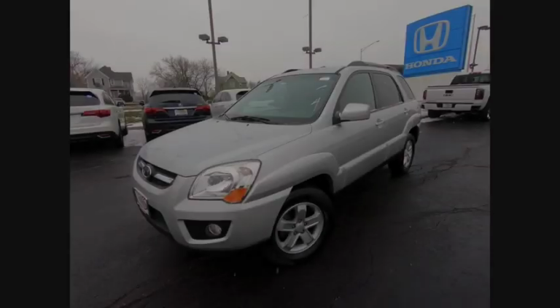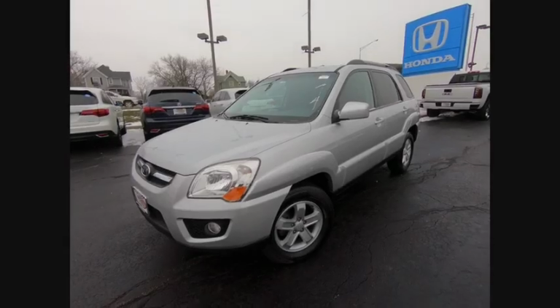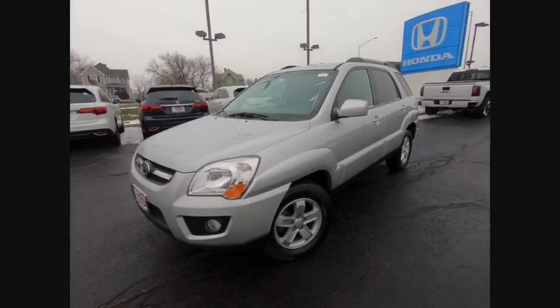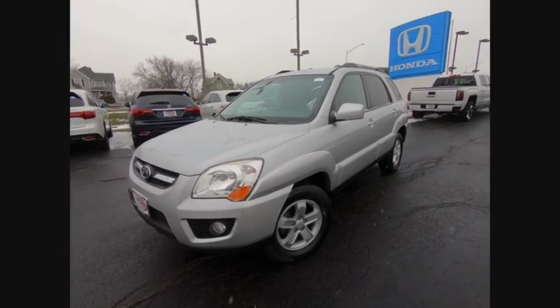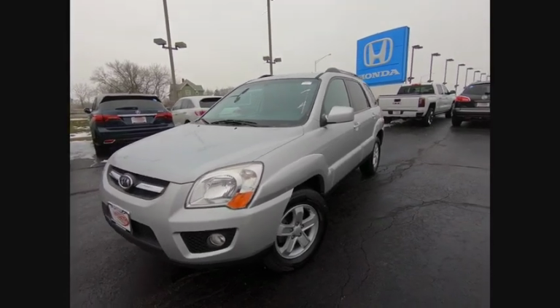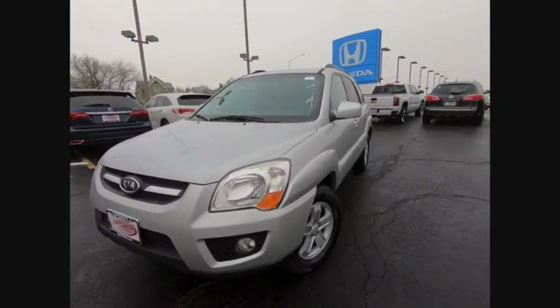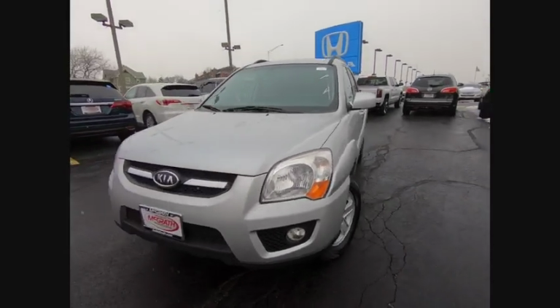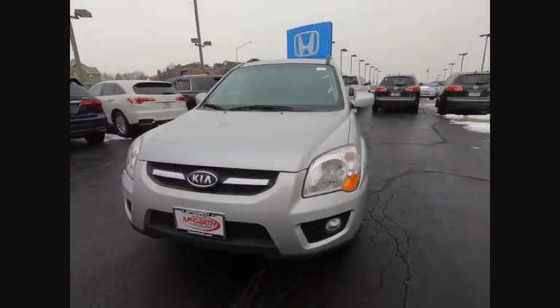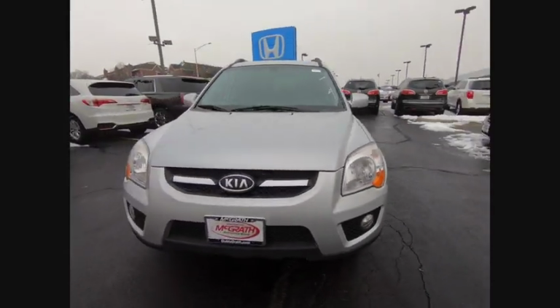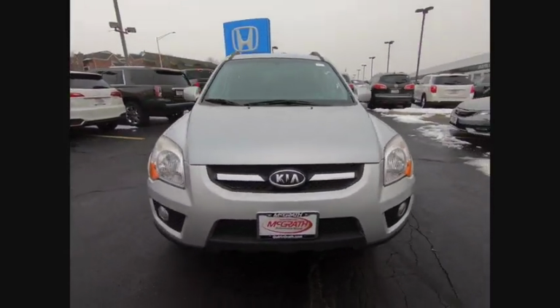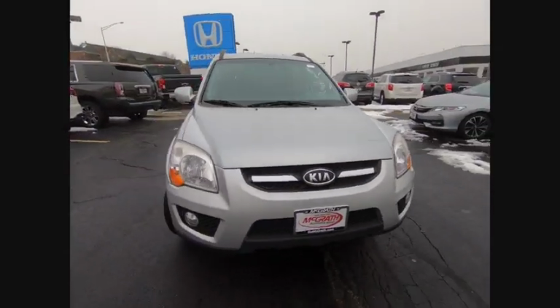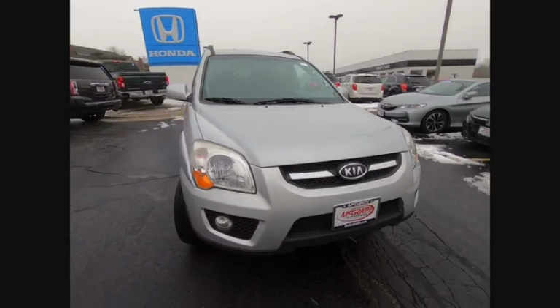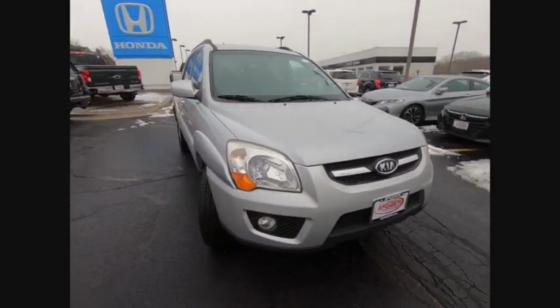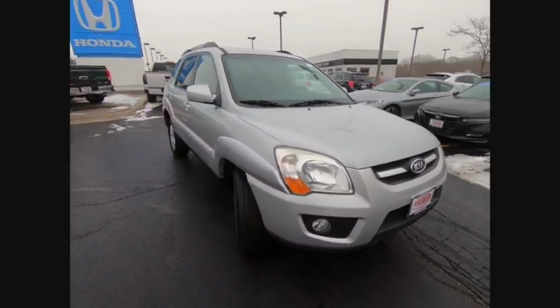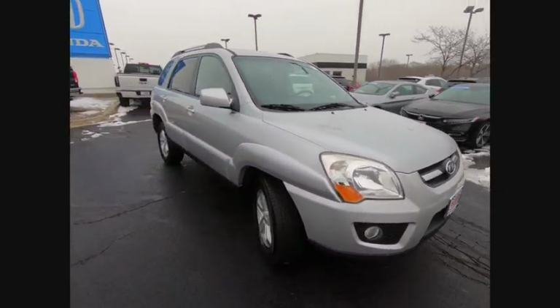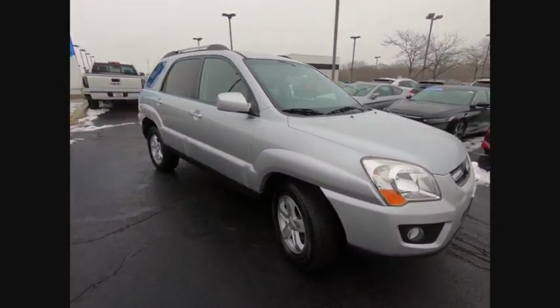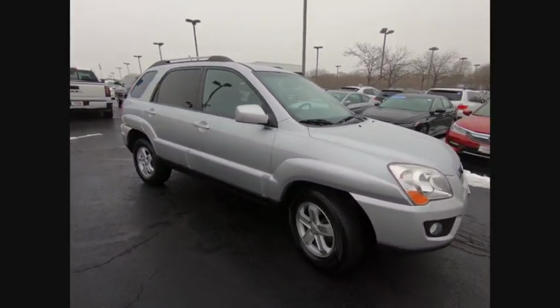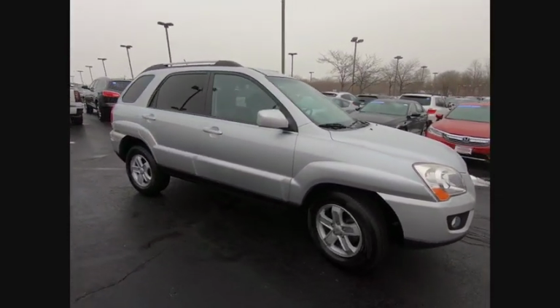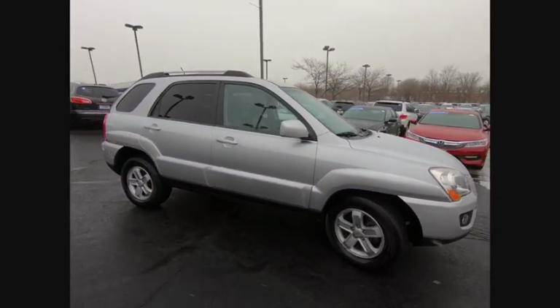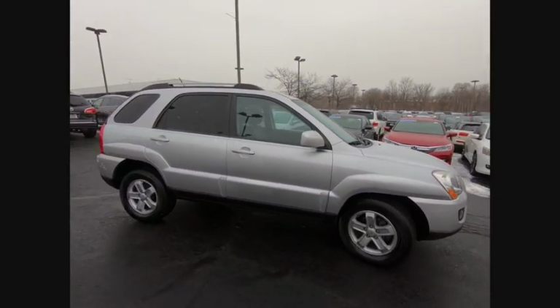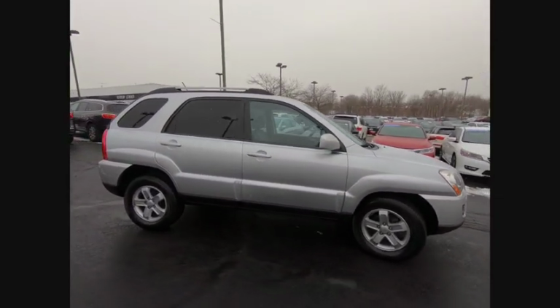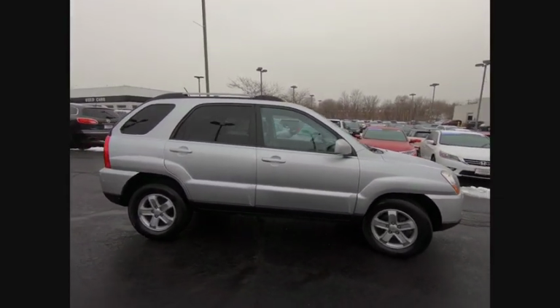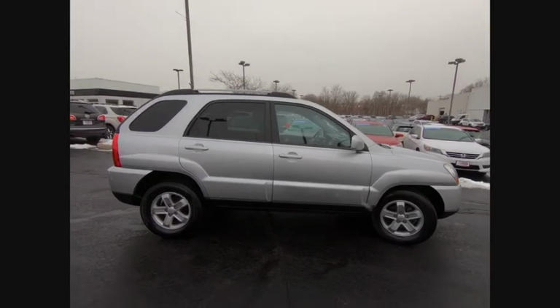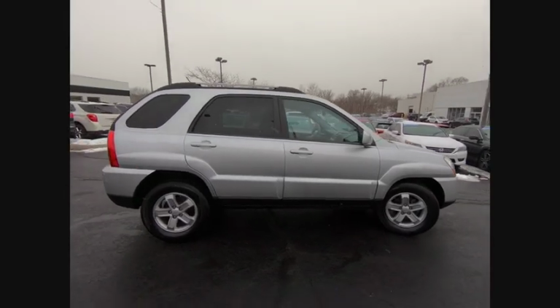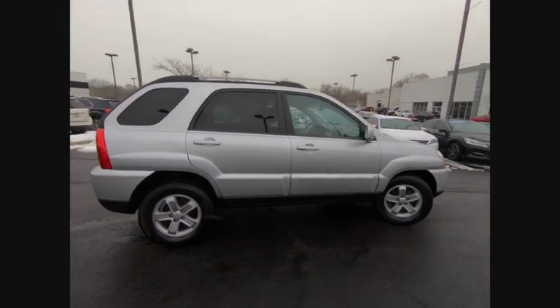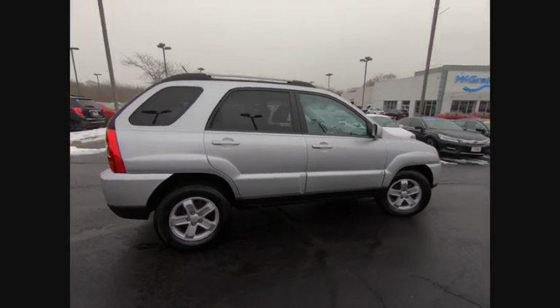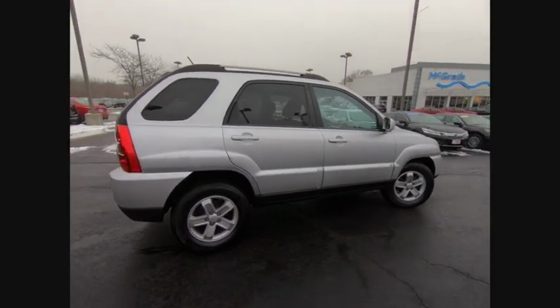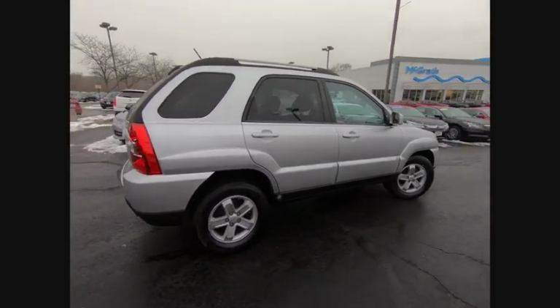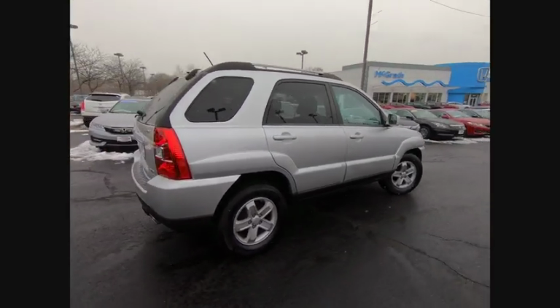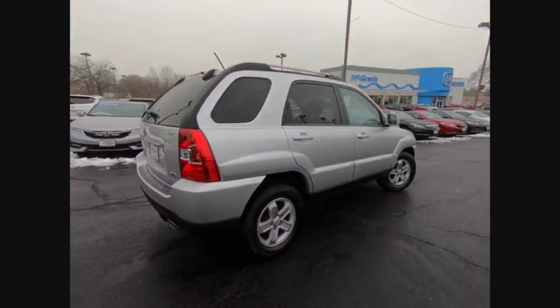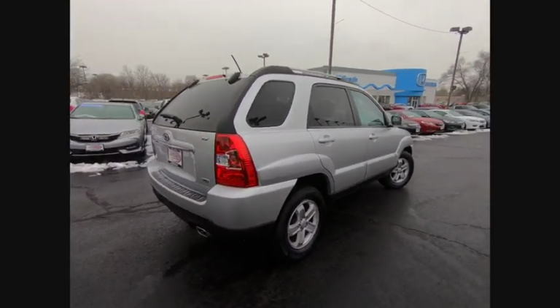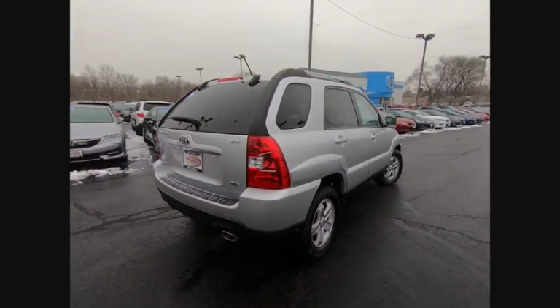Looking for the right vehicle? Check out the 2009 Sportage. With its sleek and stylish exterior and its roomy feature-laden interior, the Sportage both looks good and performs well on the road, and is priced below $10,000.